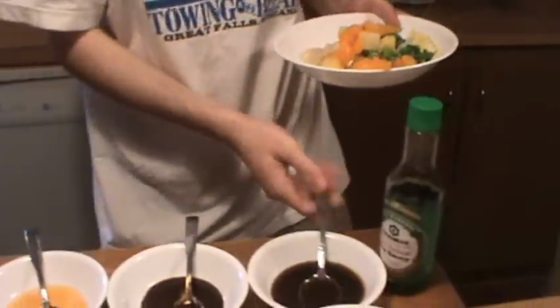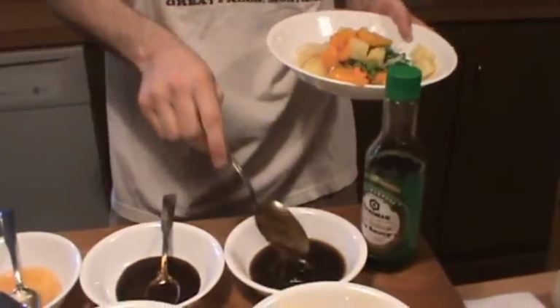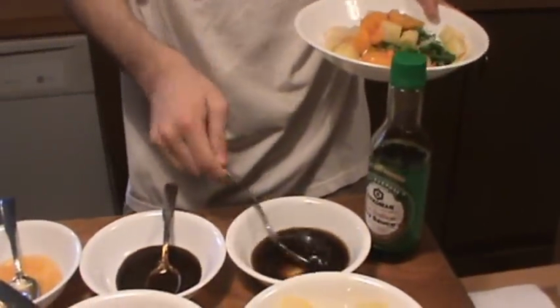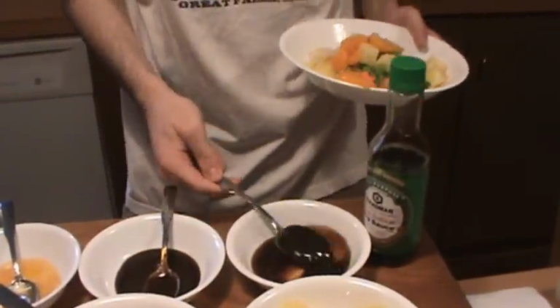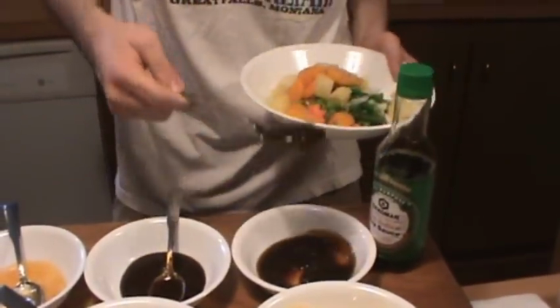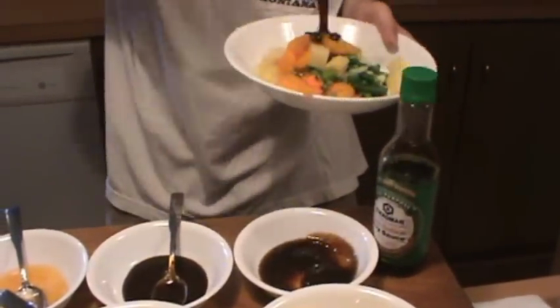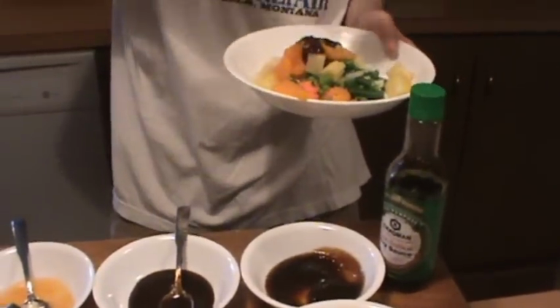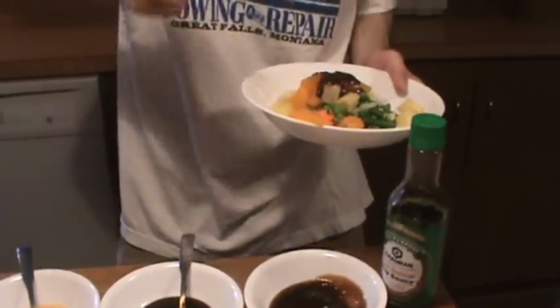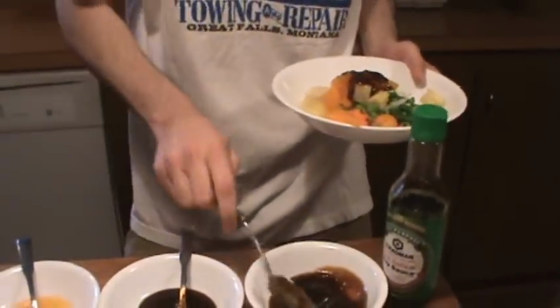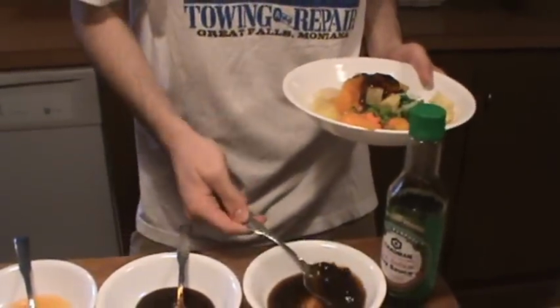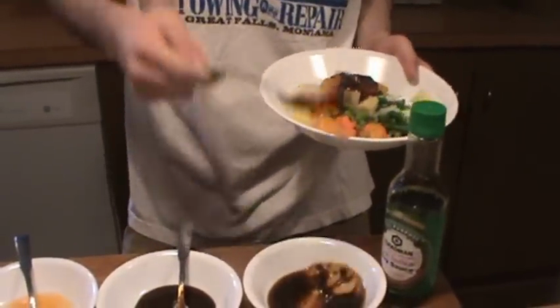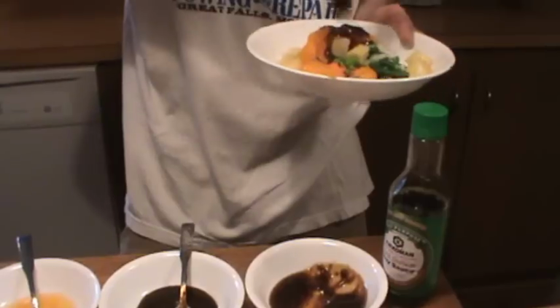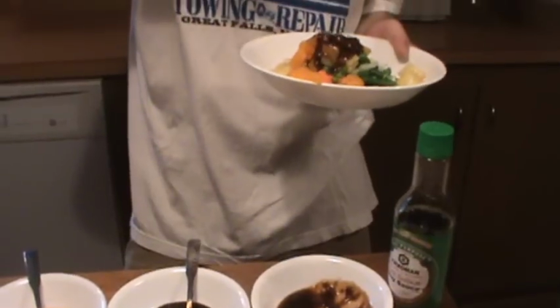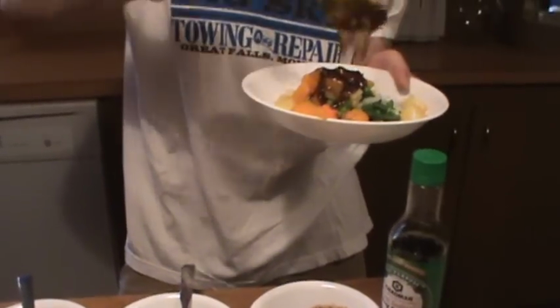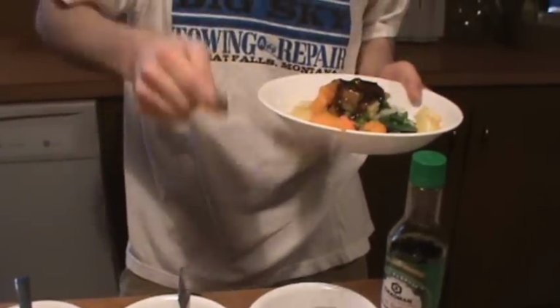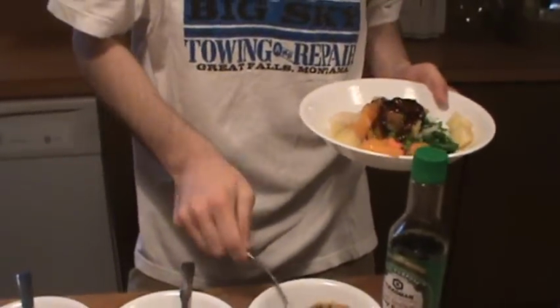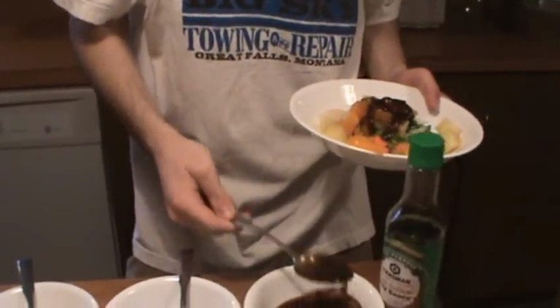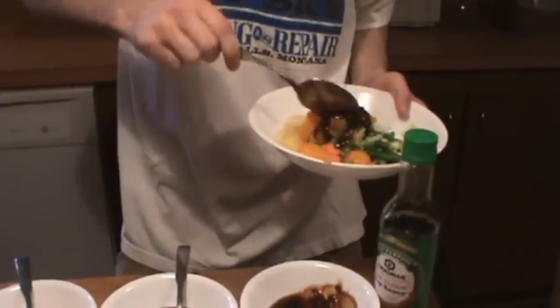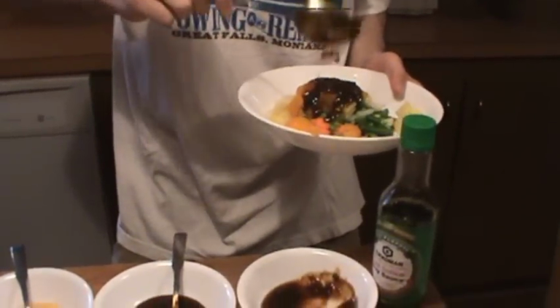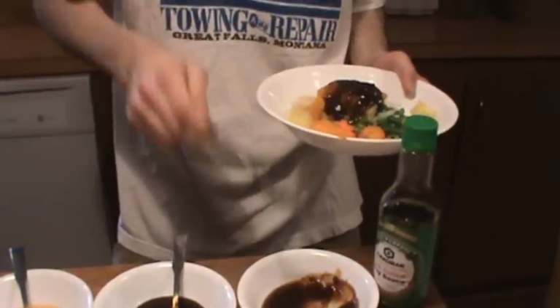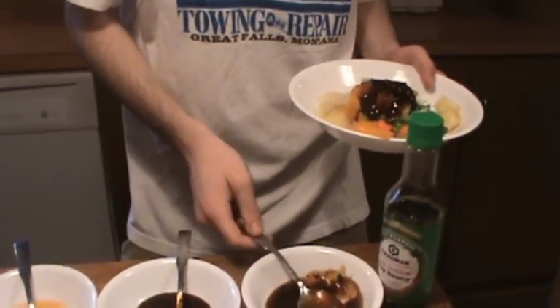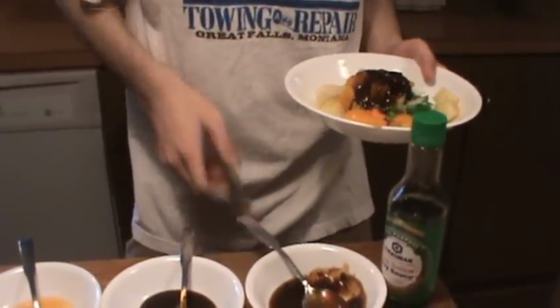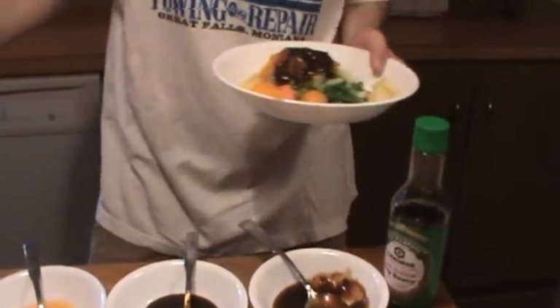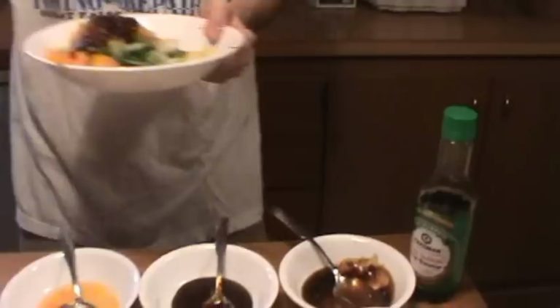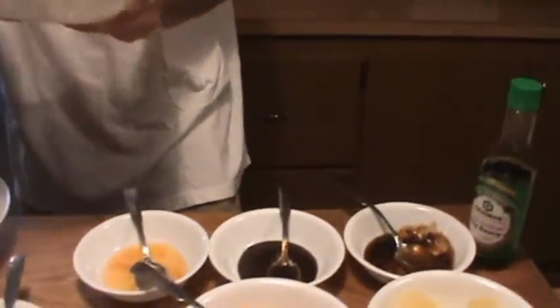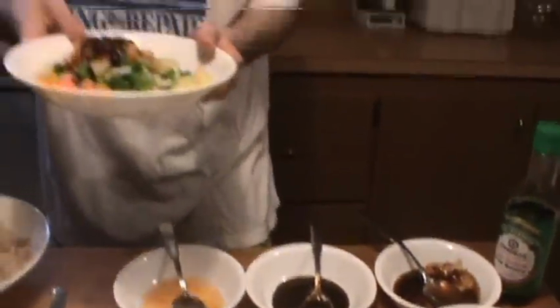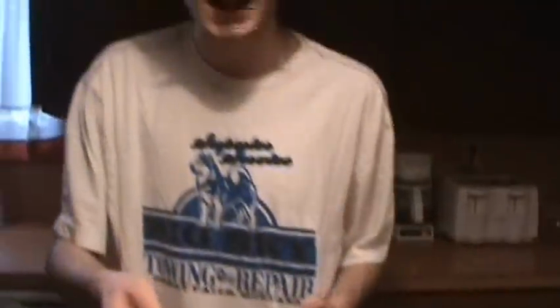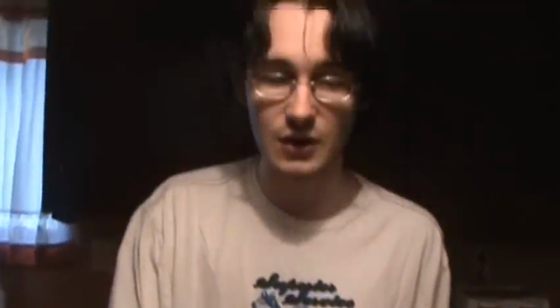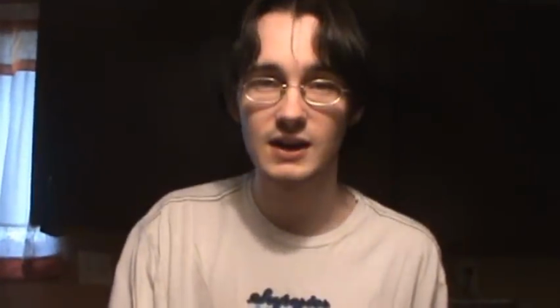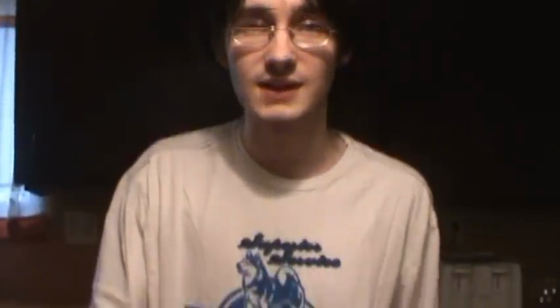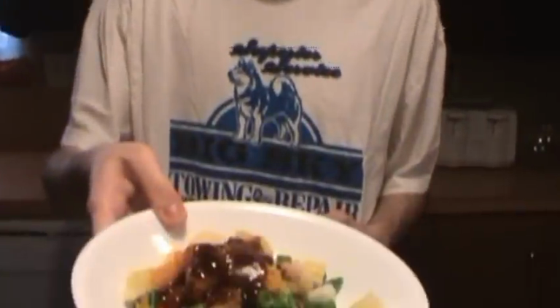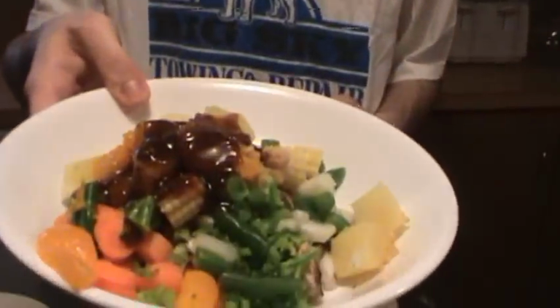Let's get some teriyaki sauce — just put it on there, it's all going to be cooked at once. We'll come back for the rice. We're going to take this over and it's going to be cooked on the stove.